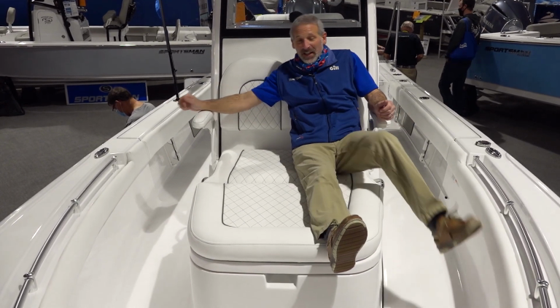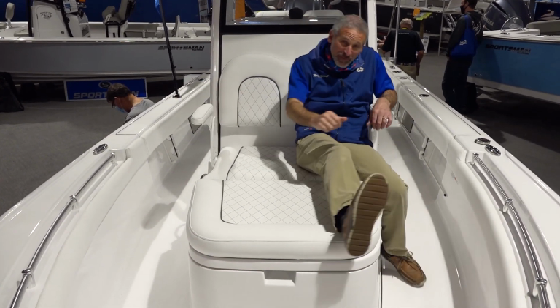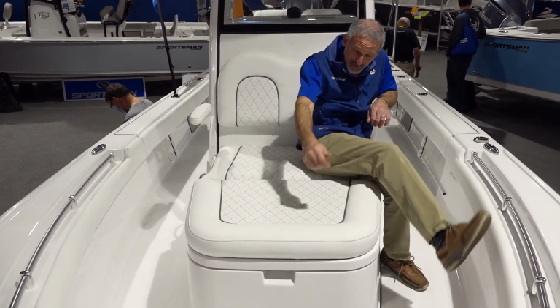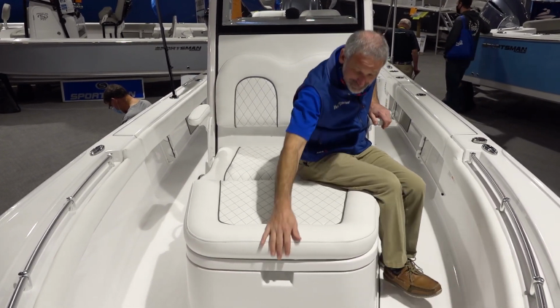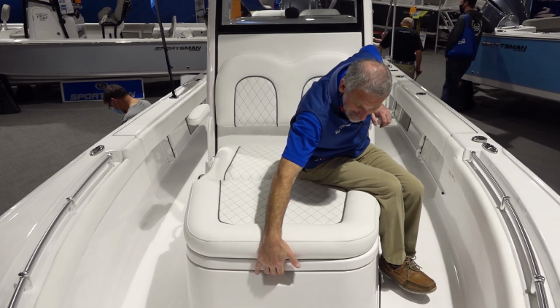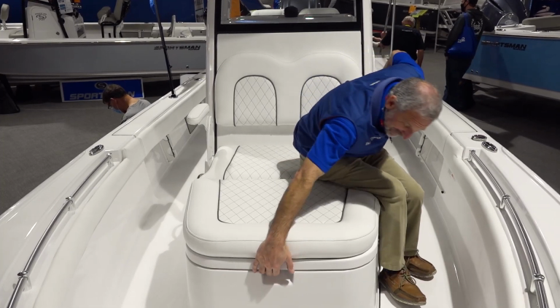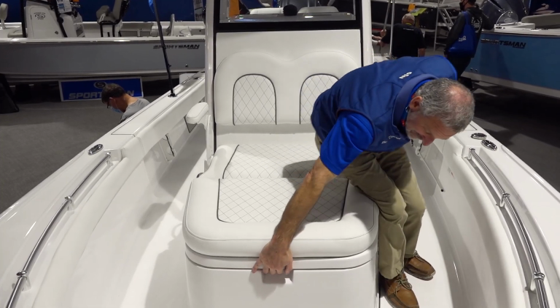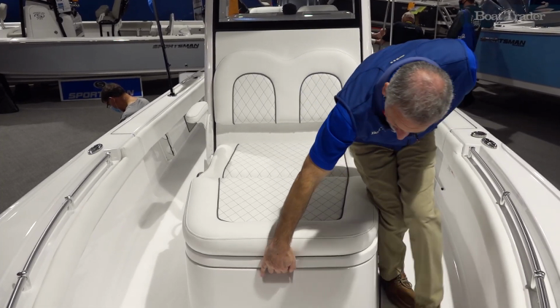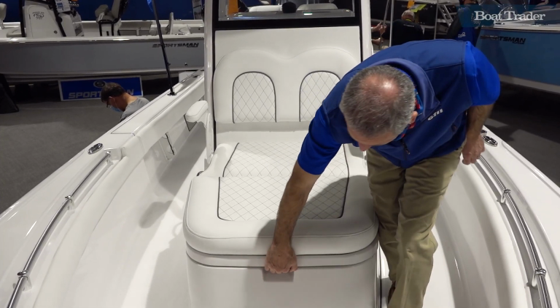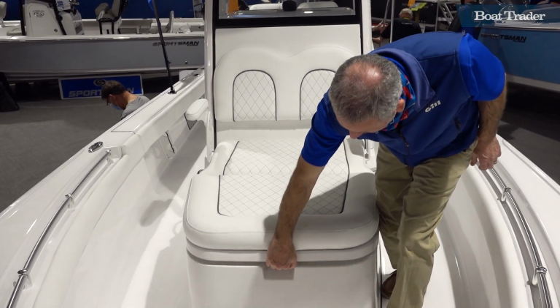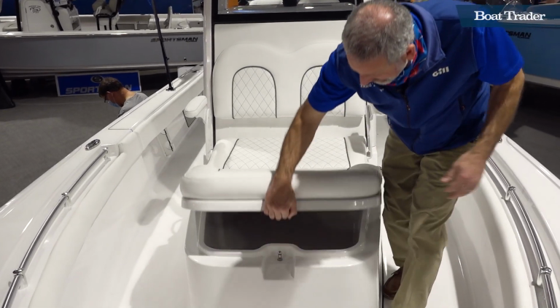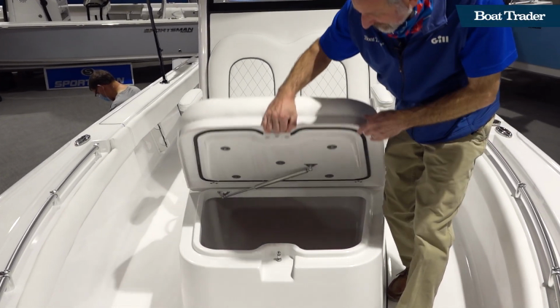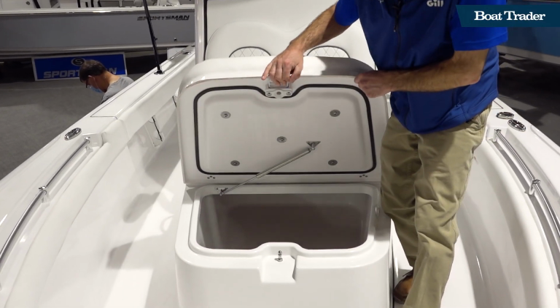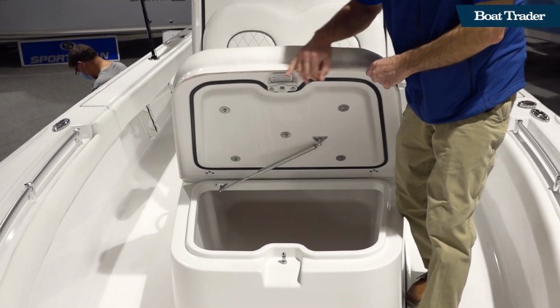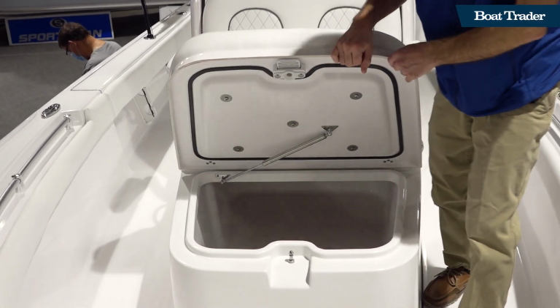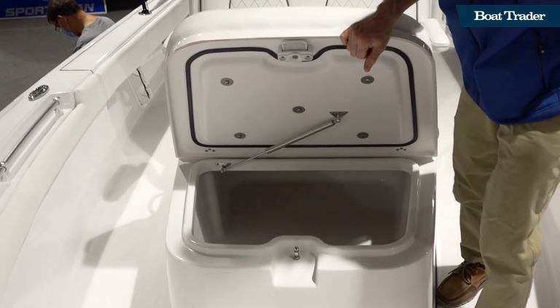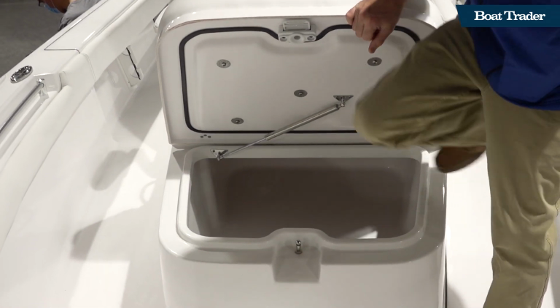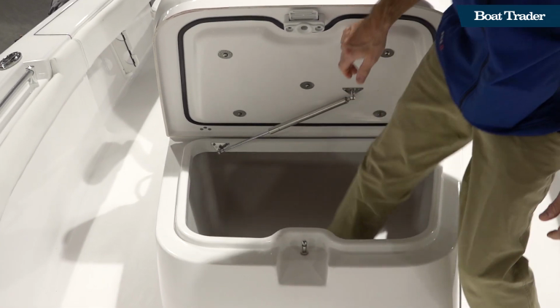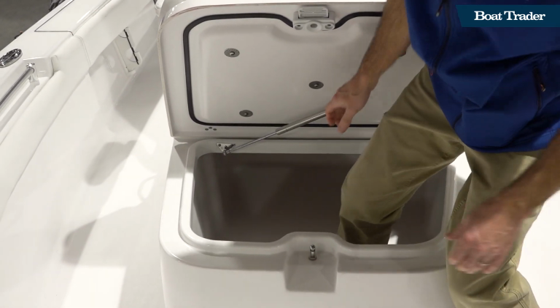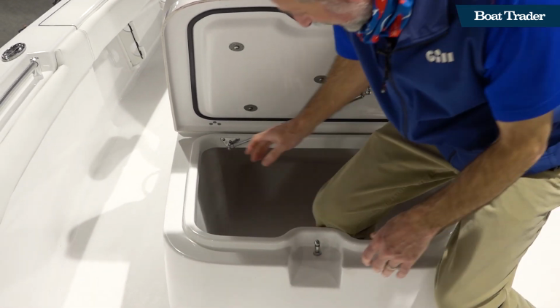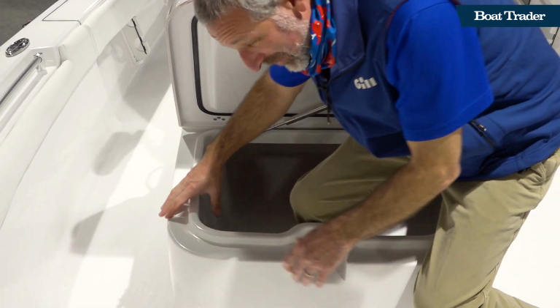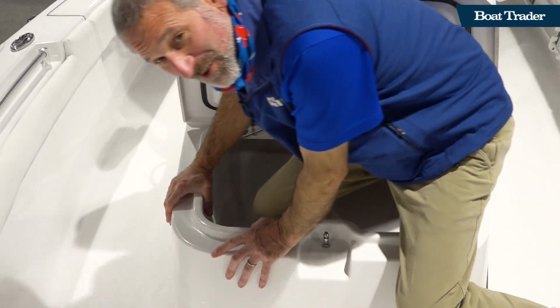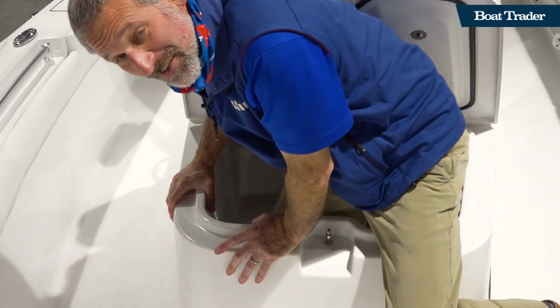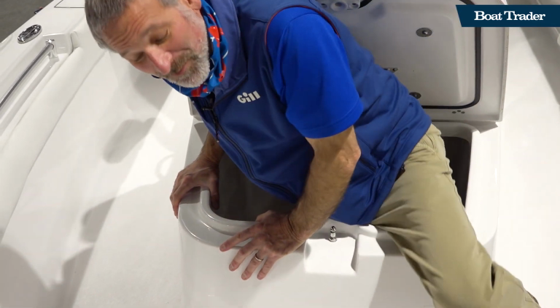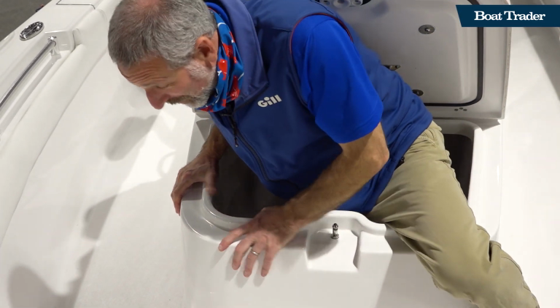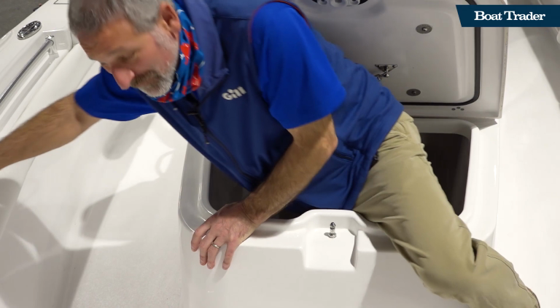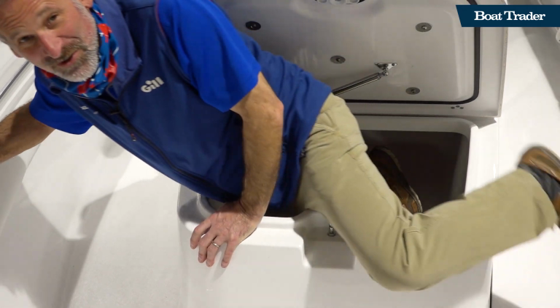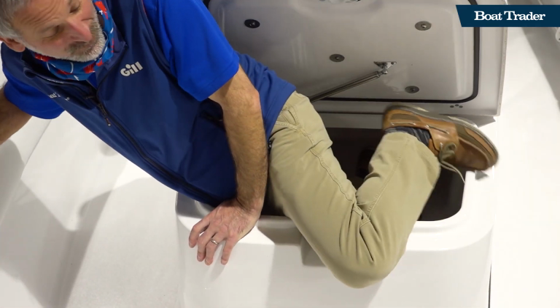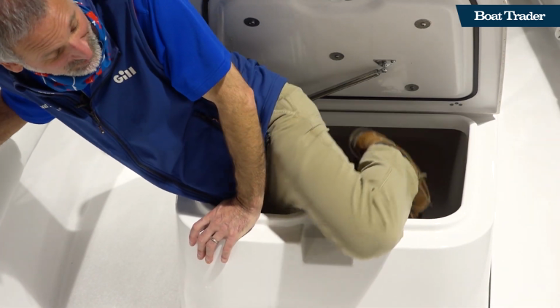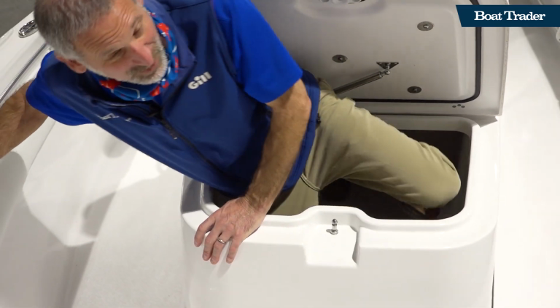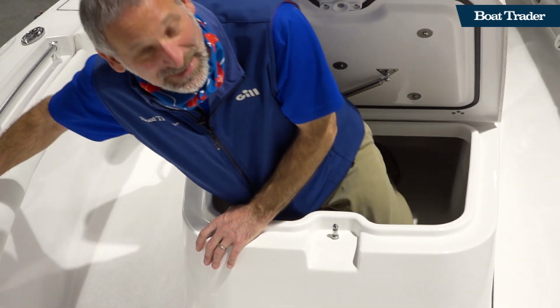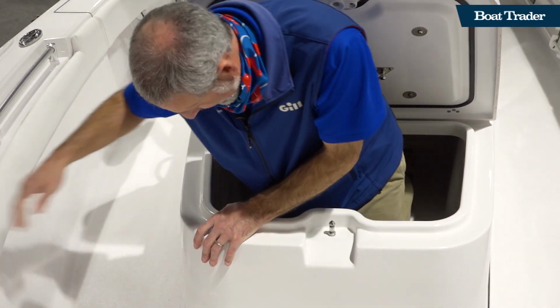You pop this open and inside of there you've got a sizable coffin box. We're talking about some real fish stowing room here — you can put a tuna in this thing.